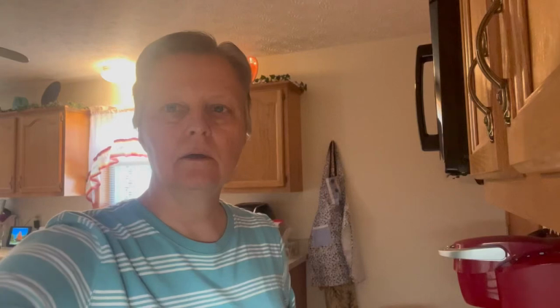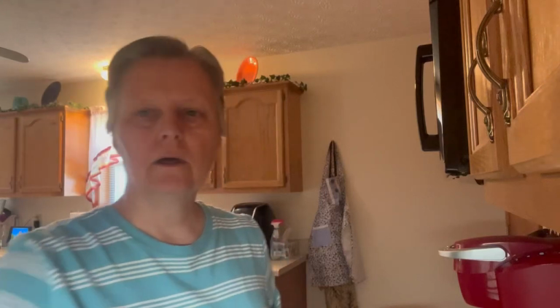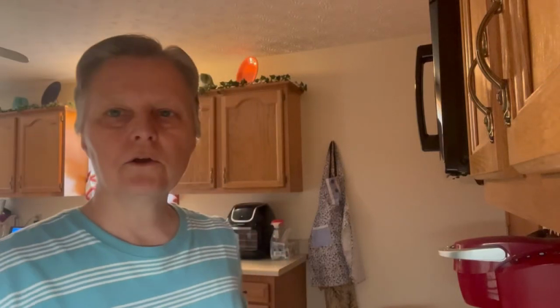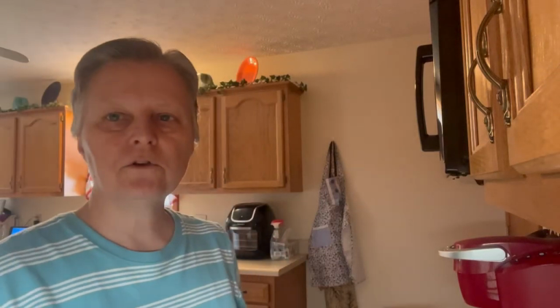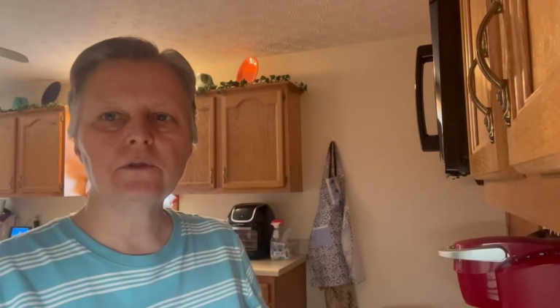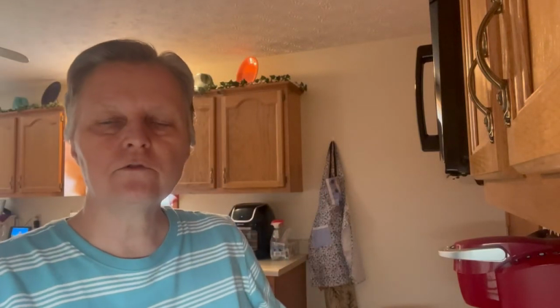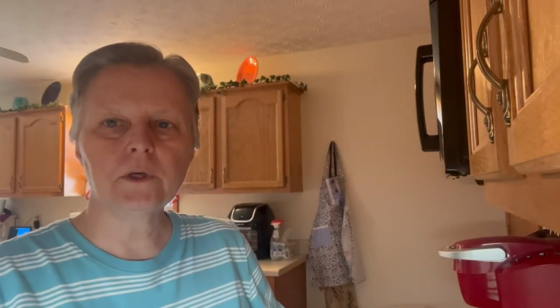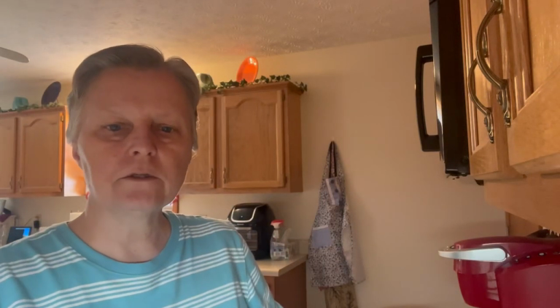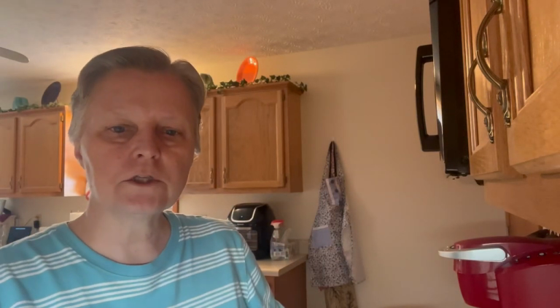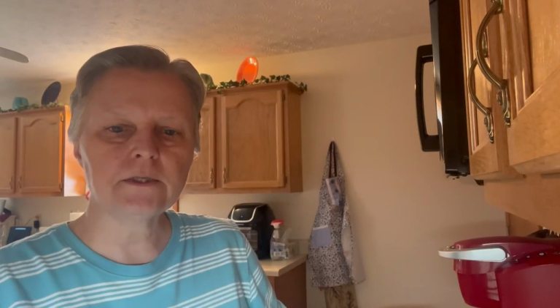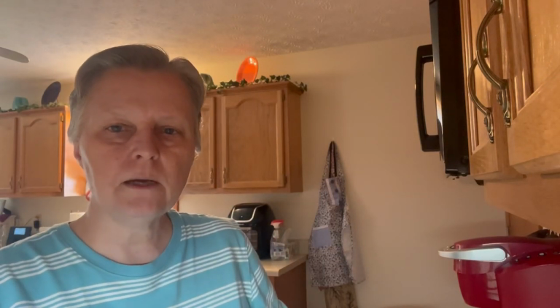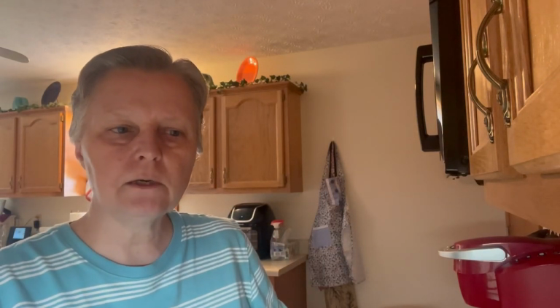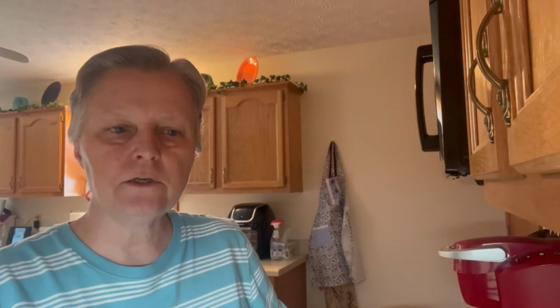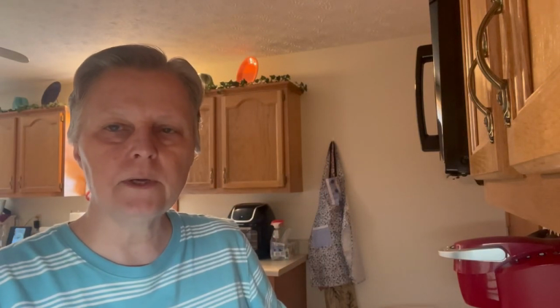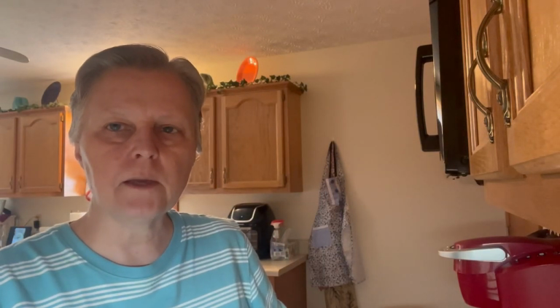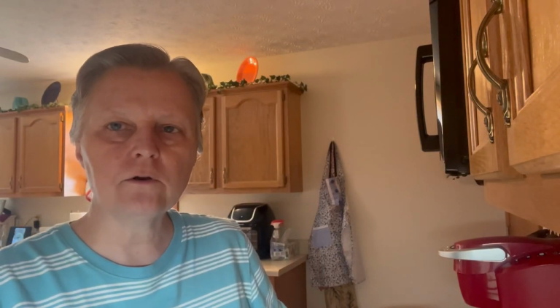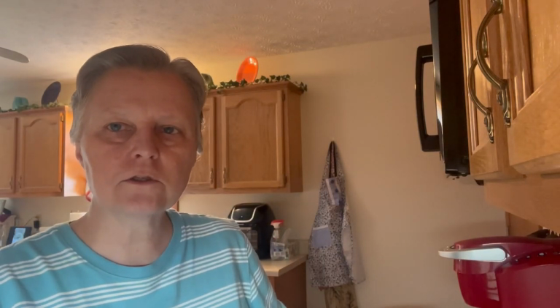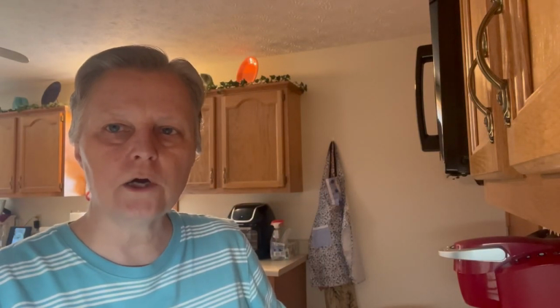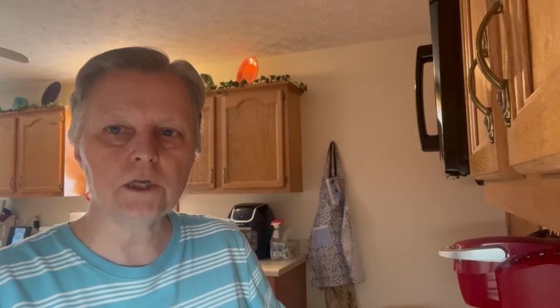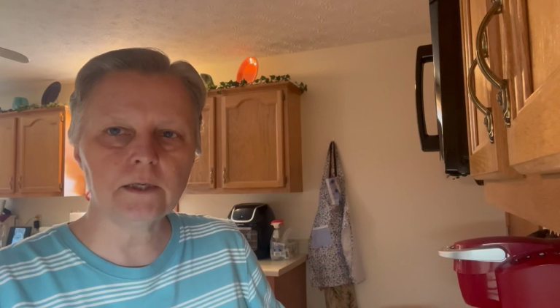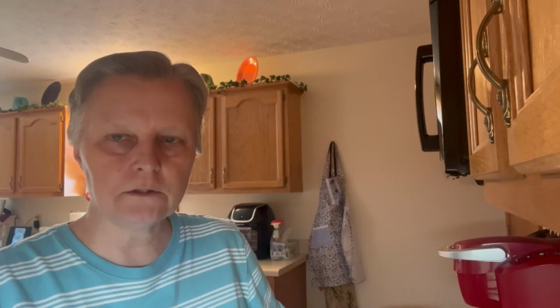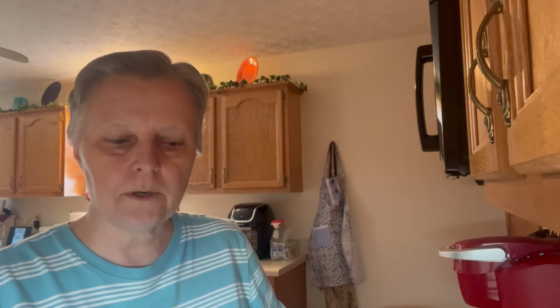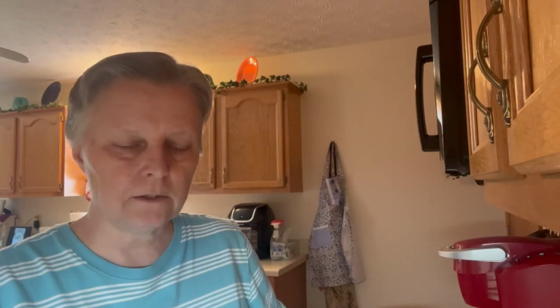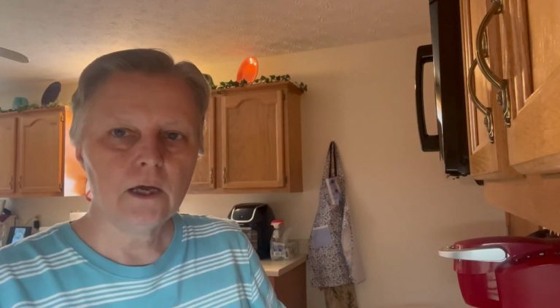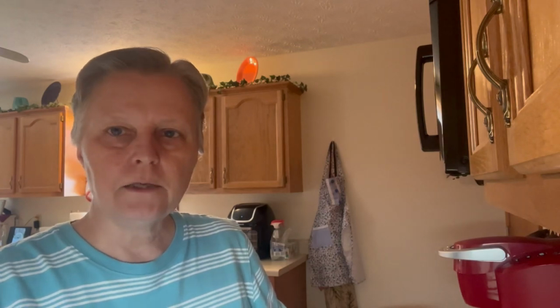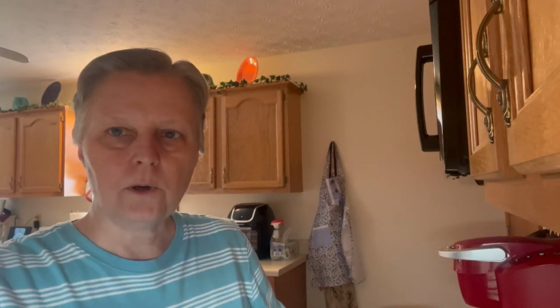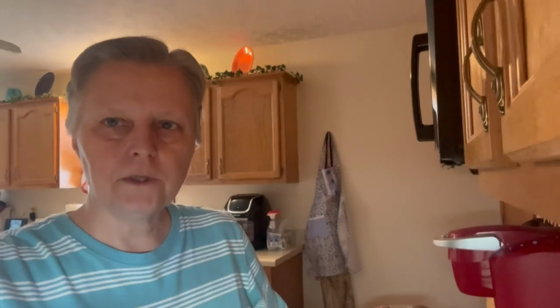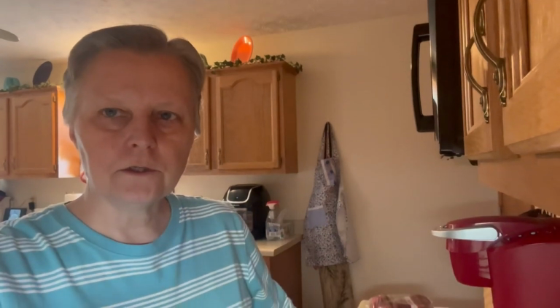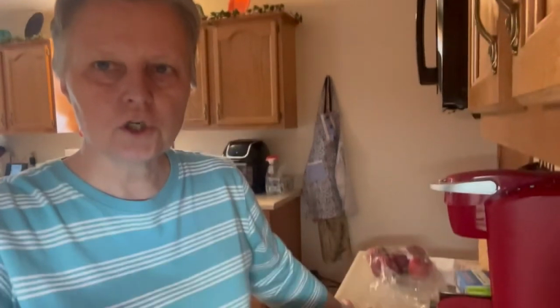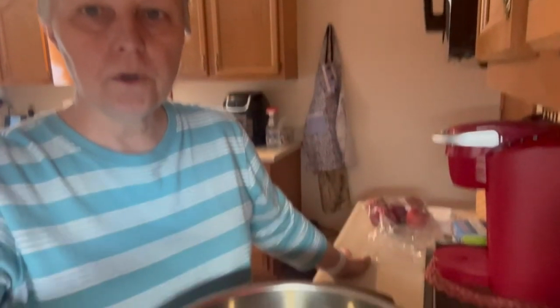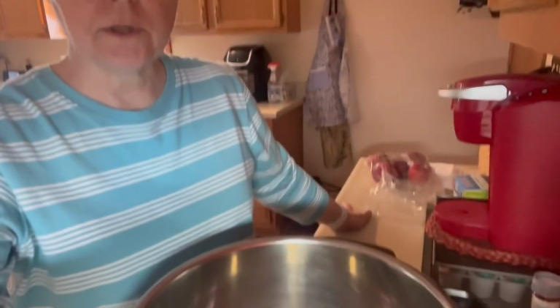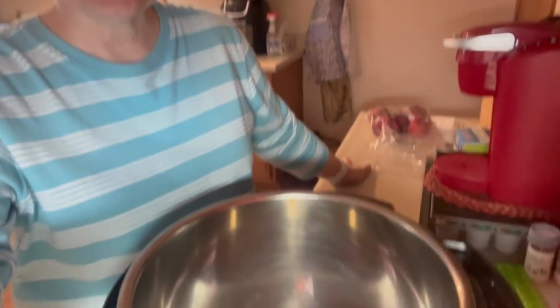Good afternoon and thank you for joining me on Delicious by Debbie. I'm getting ready to make a butternut squash soup in my Instant Pot and I wanted to show you how I do it.